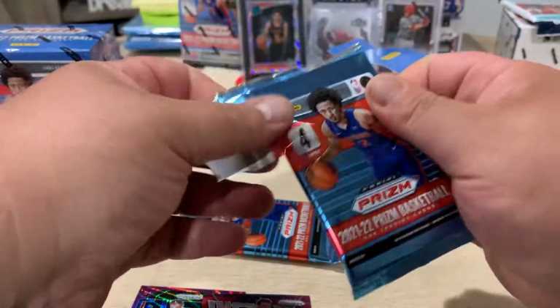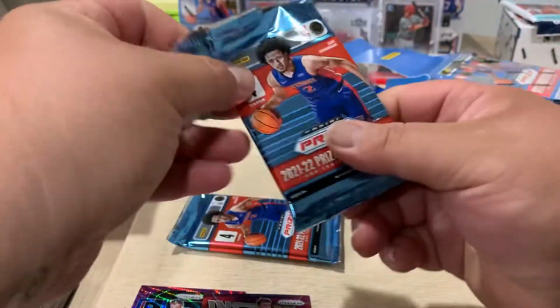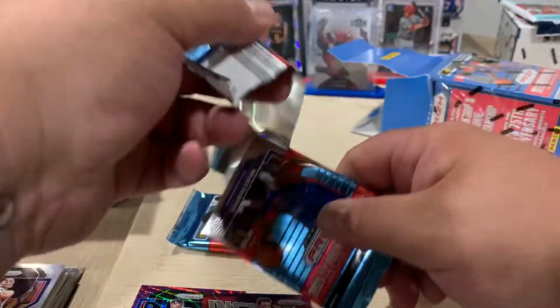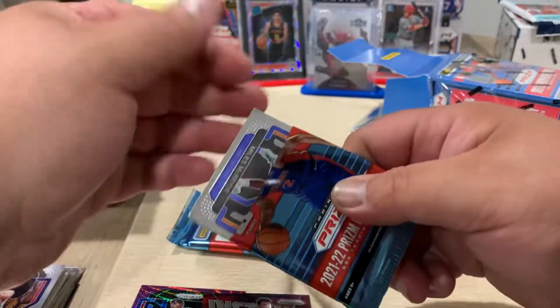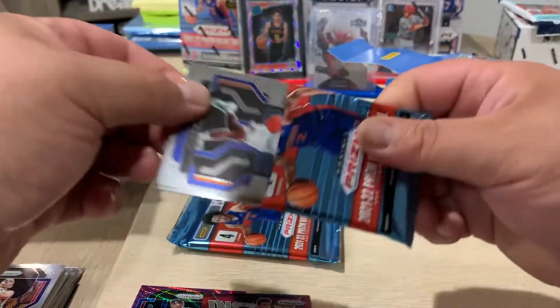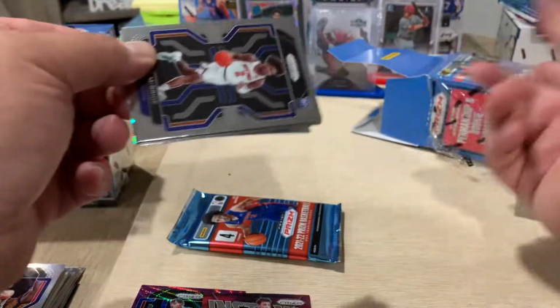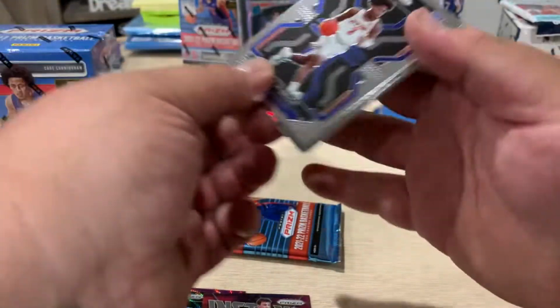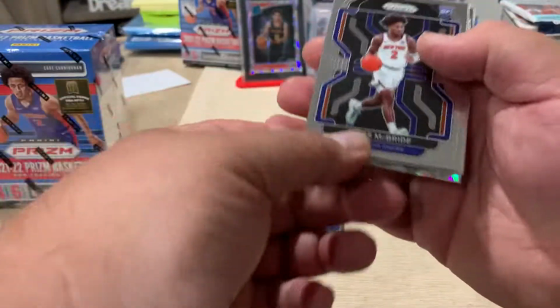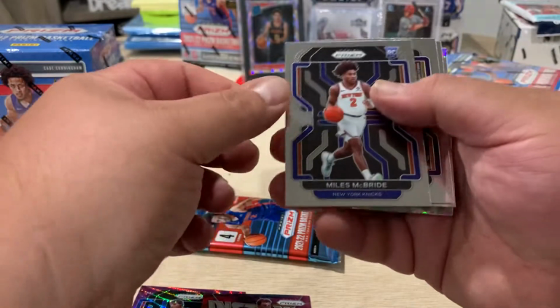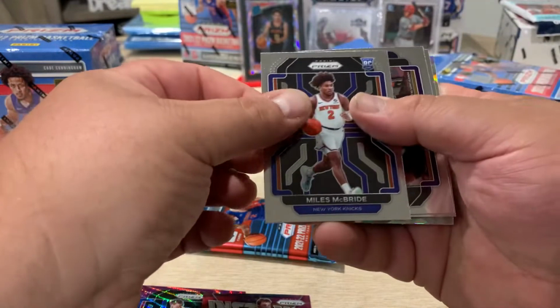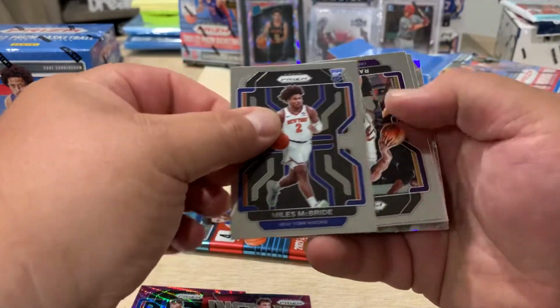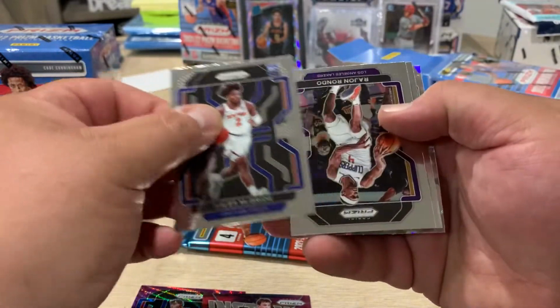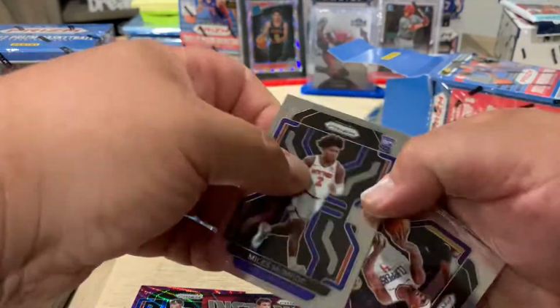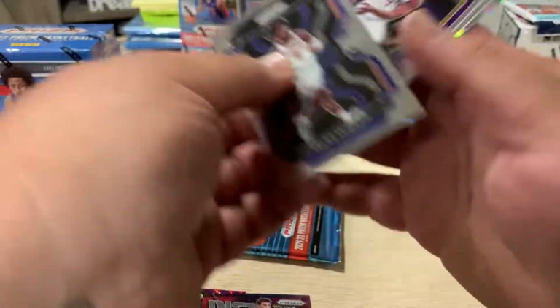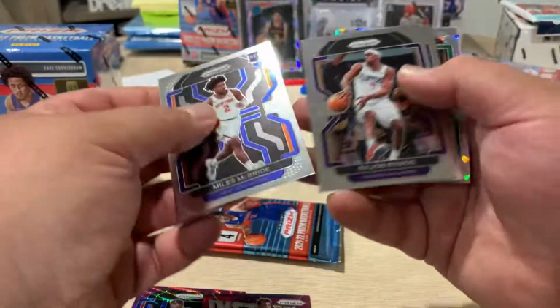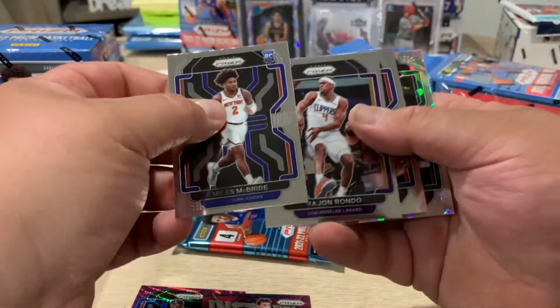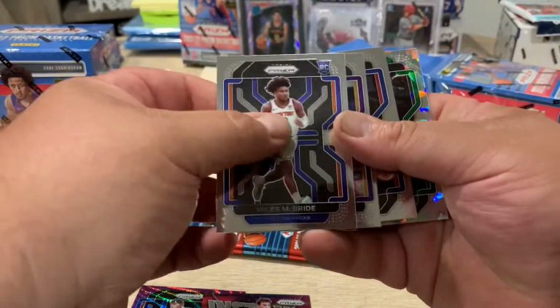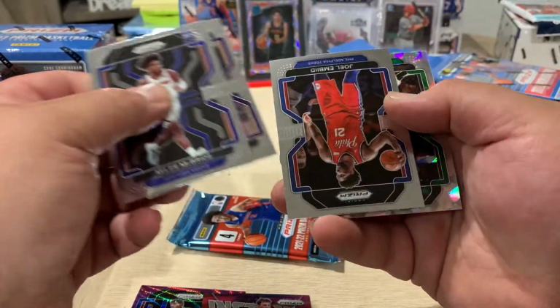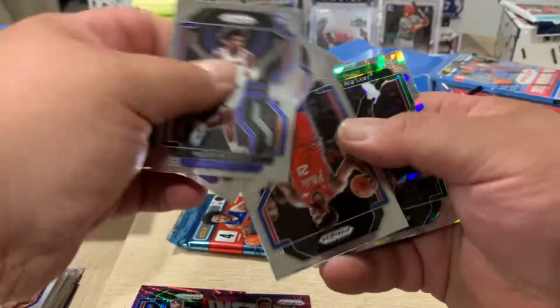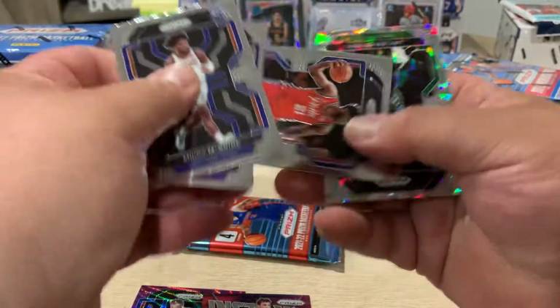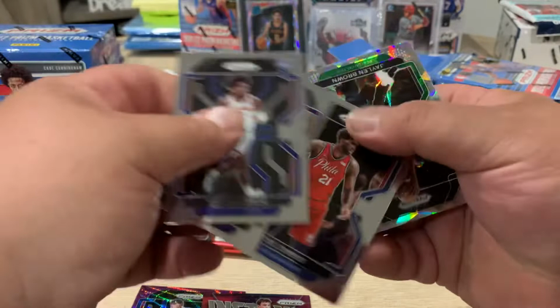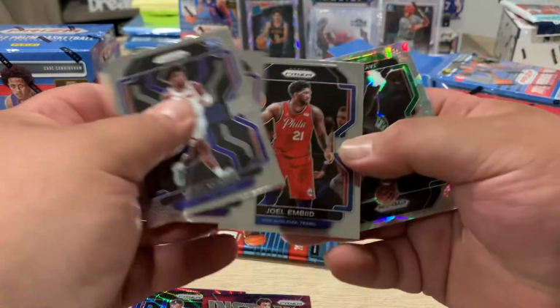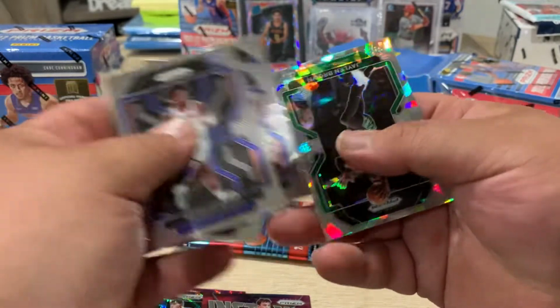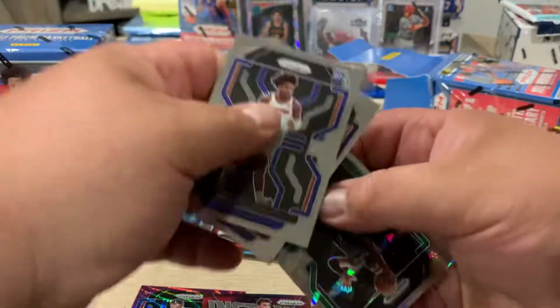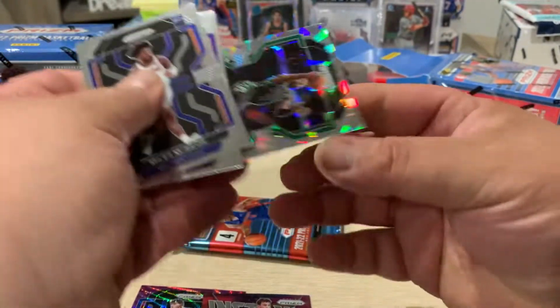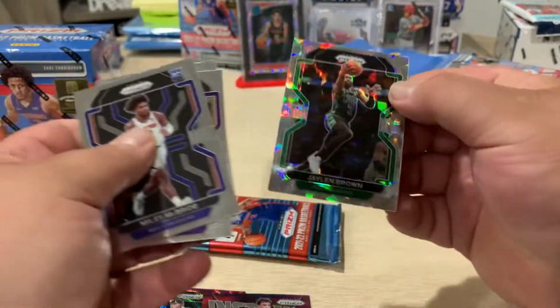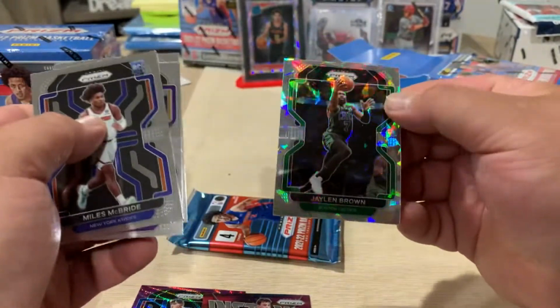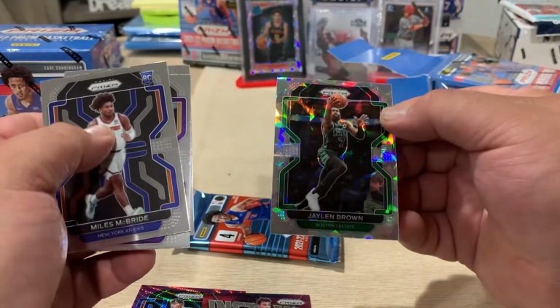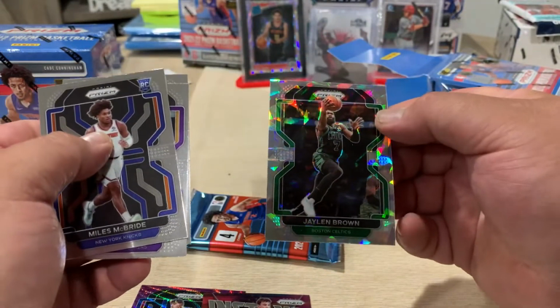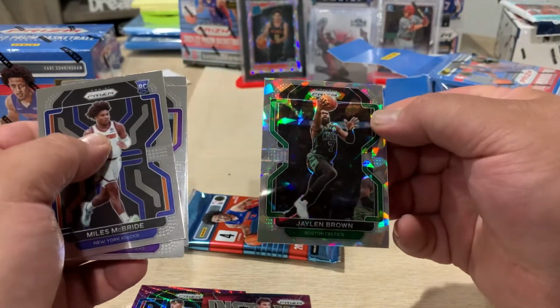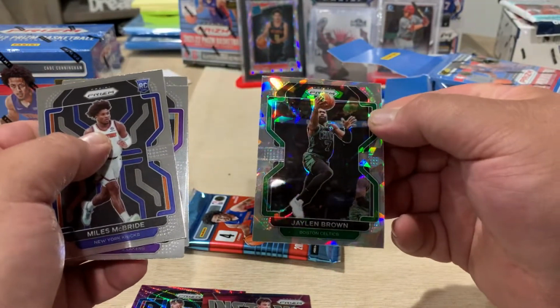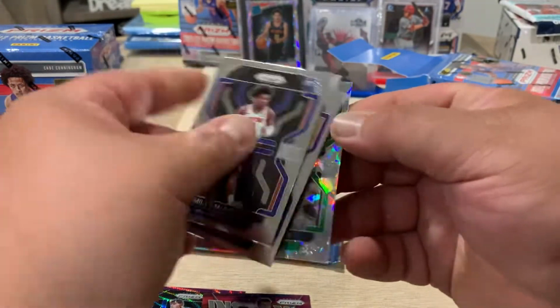Still looking for that Cade Cunningham. Miles McBride, Rajon Rondo, Joel Embiid, and a Jaylen Brown cracked ice.